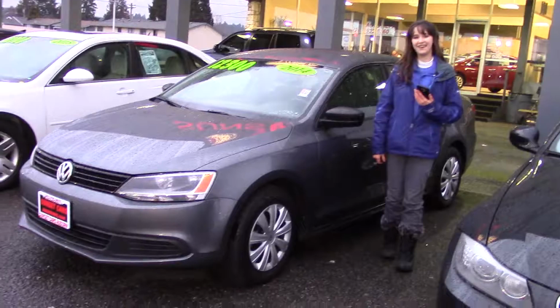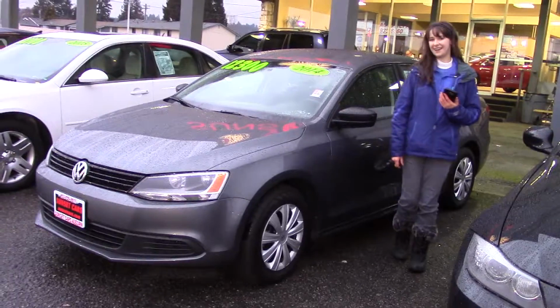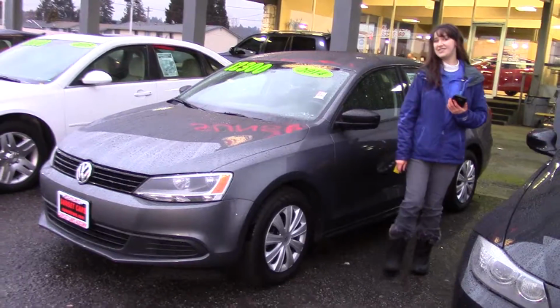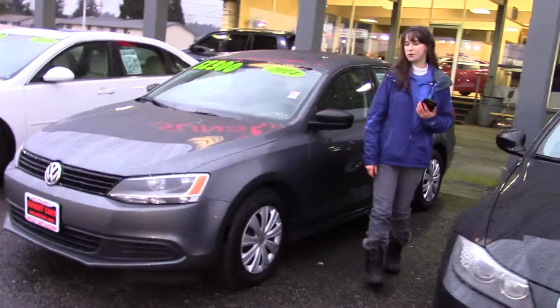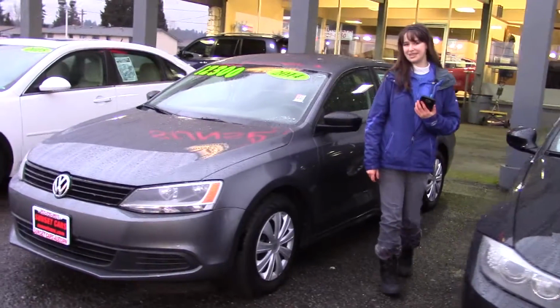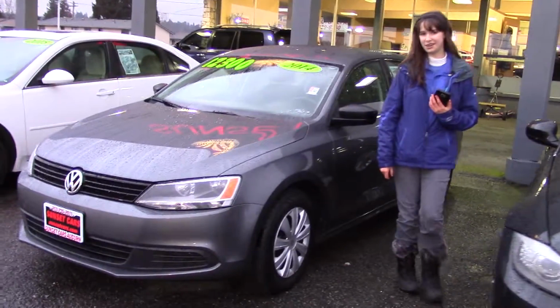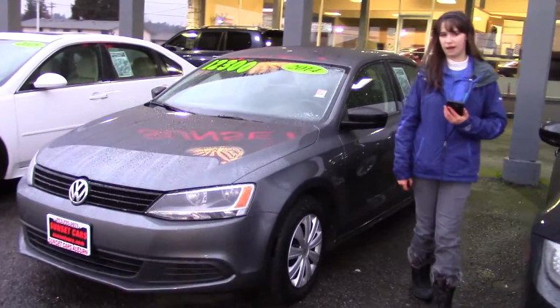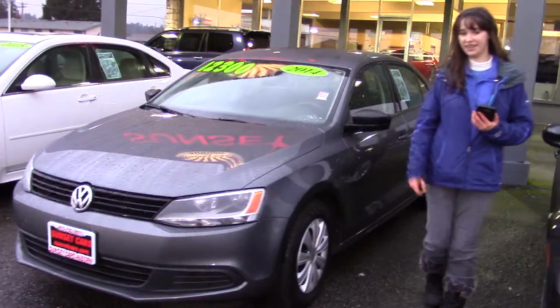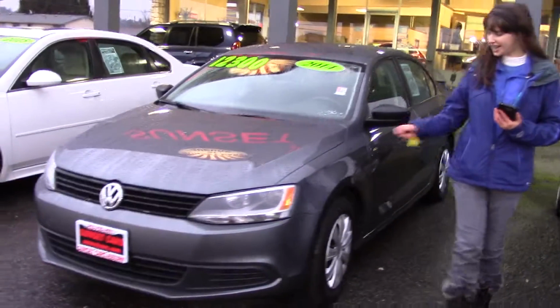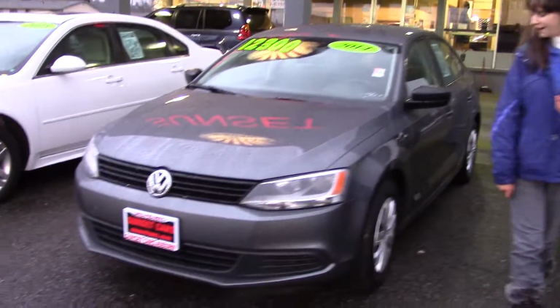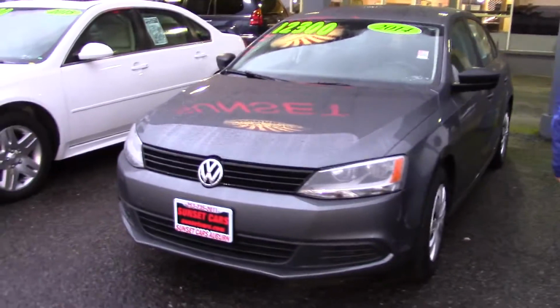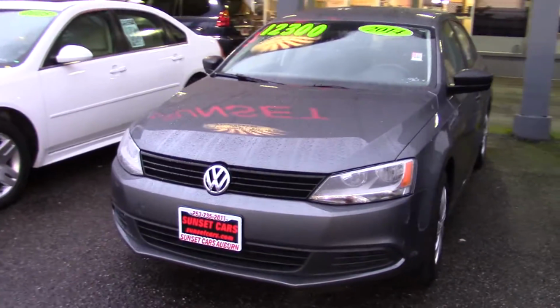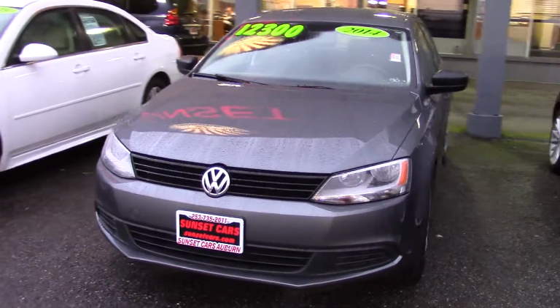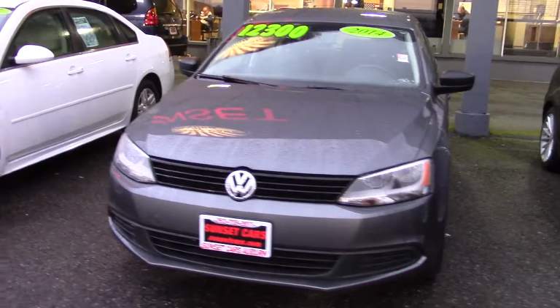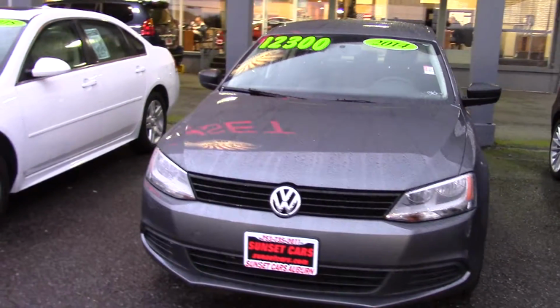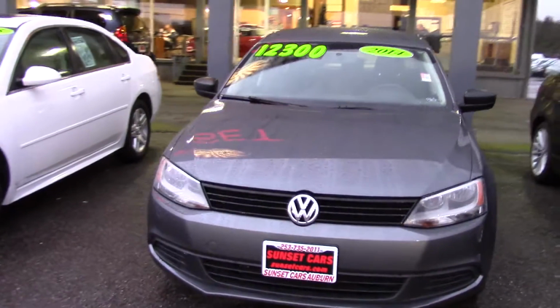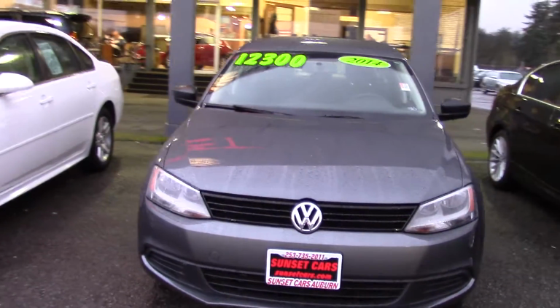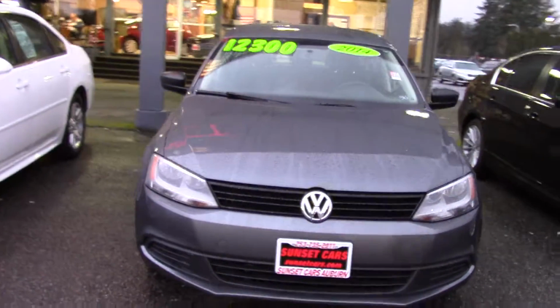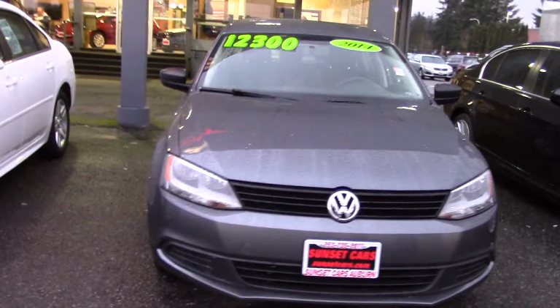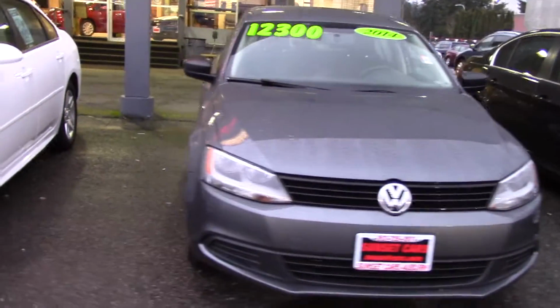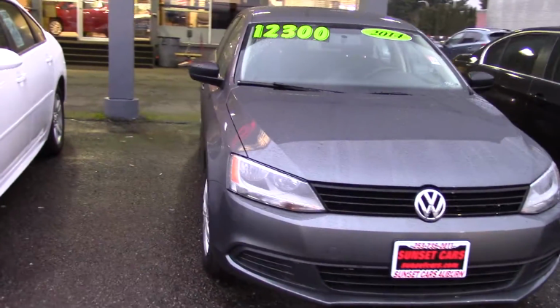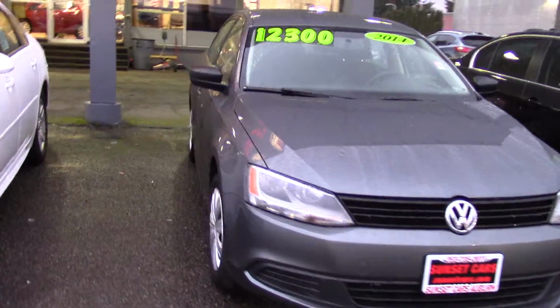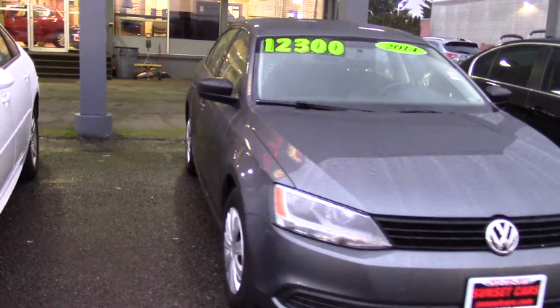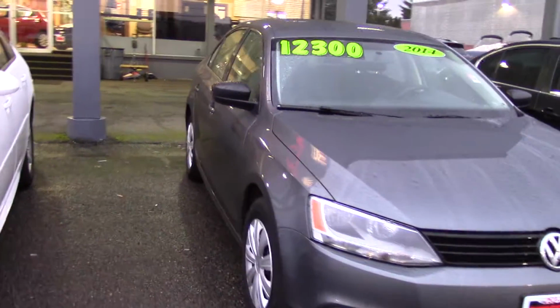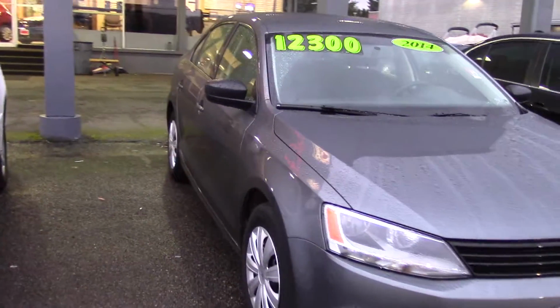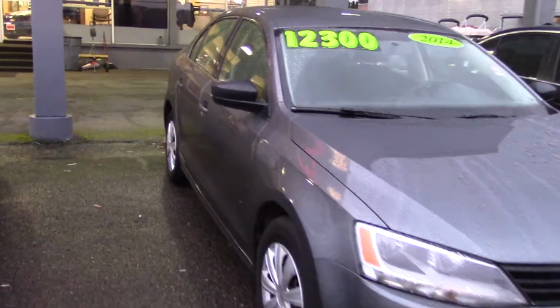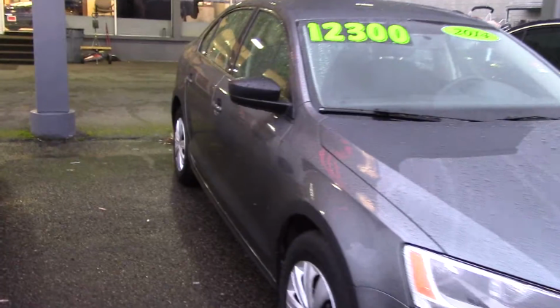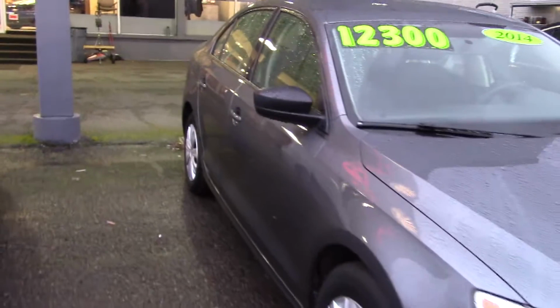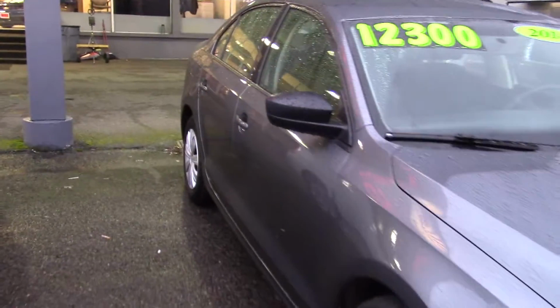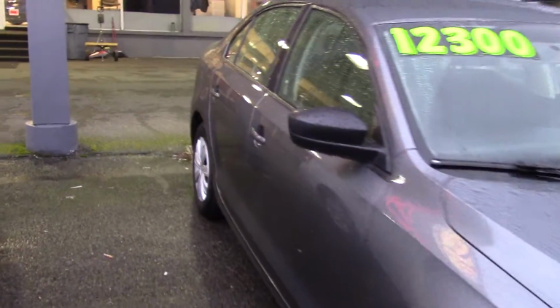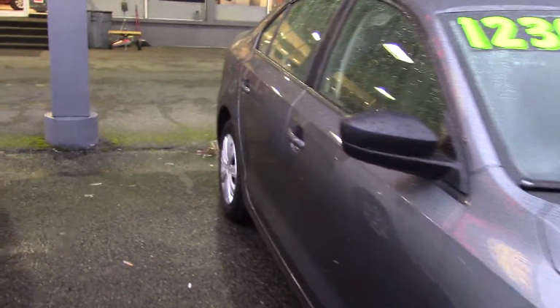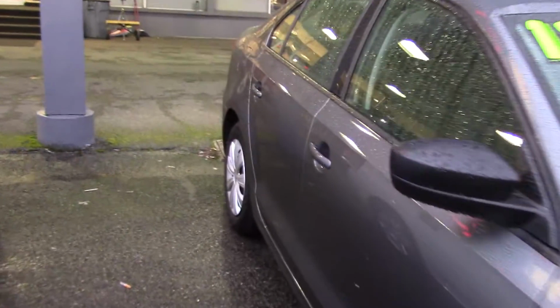Hi there! This is Jordan with Sunset Cars of Auburn, and I have a car here to show you that everybody loves: a 2014 Volkswagen Jetta. Stock number 96838.